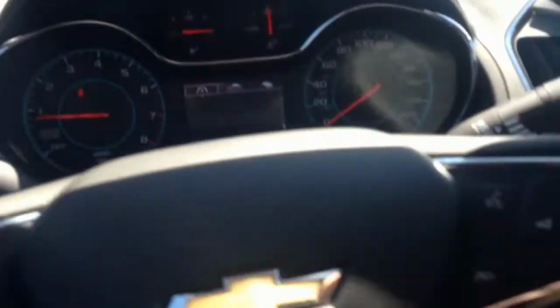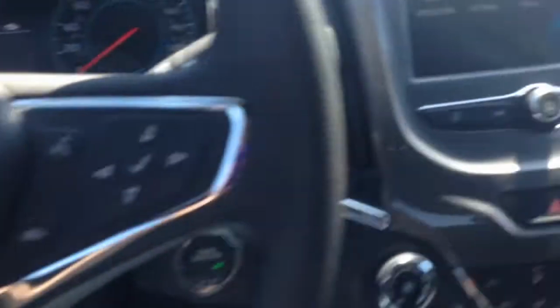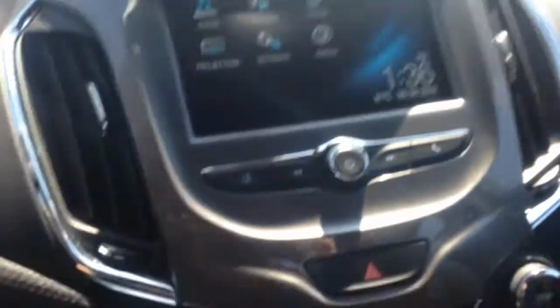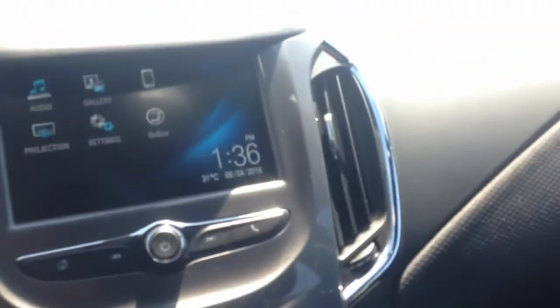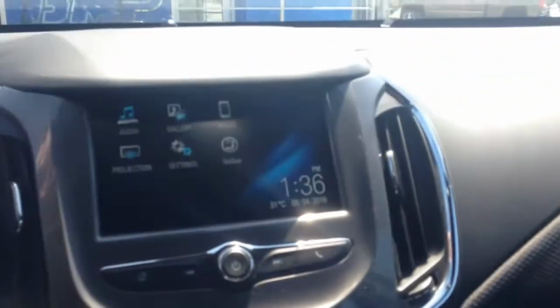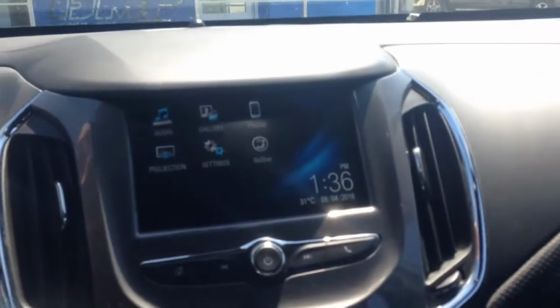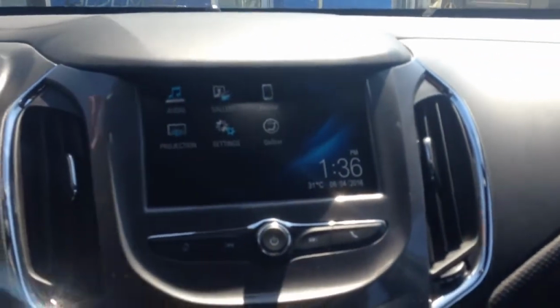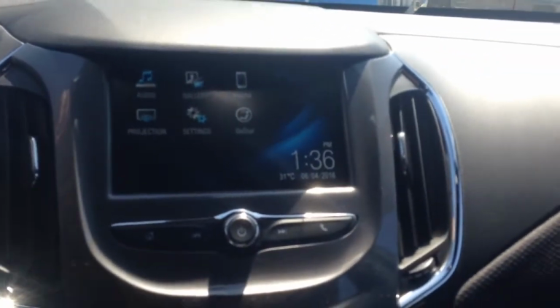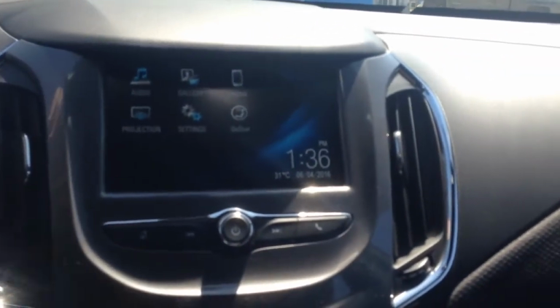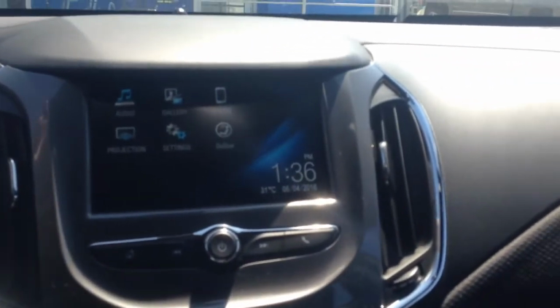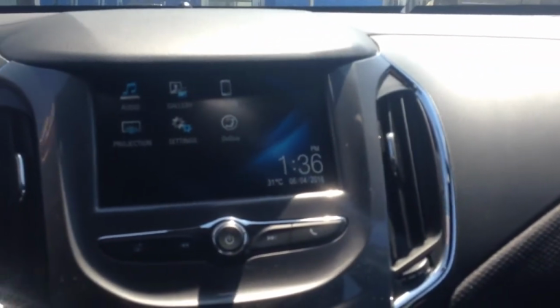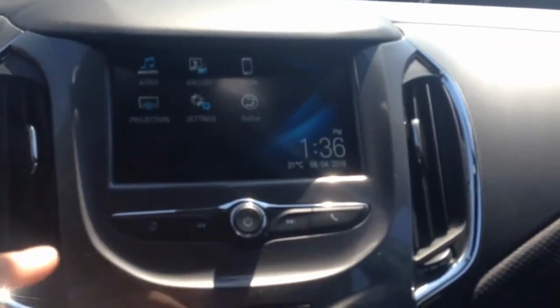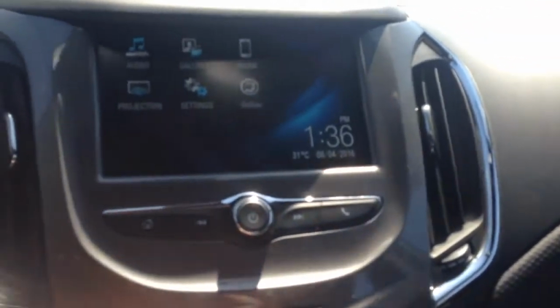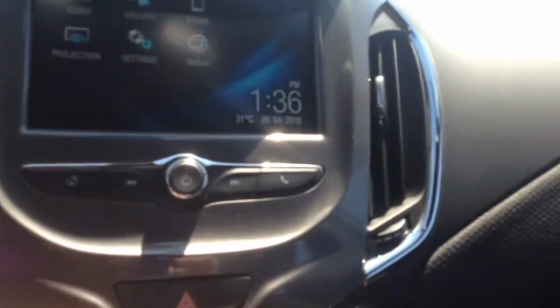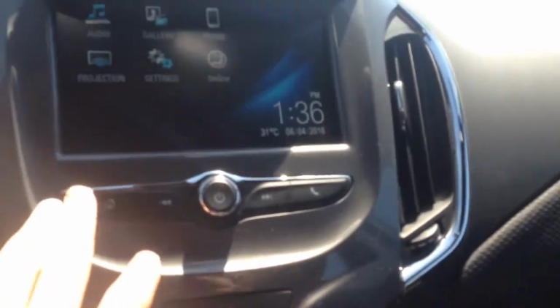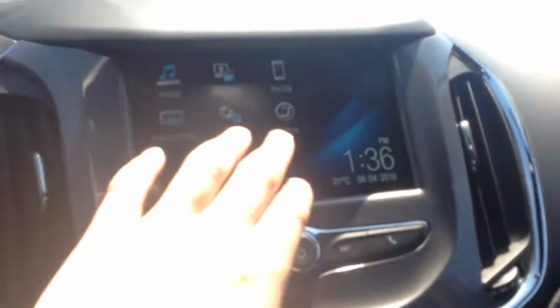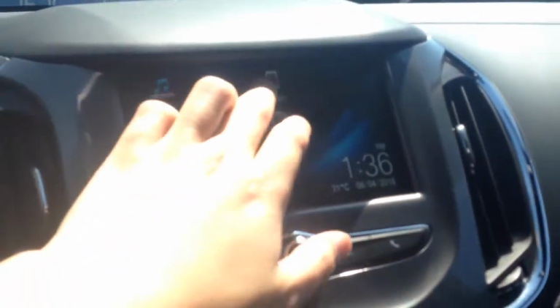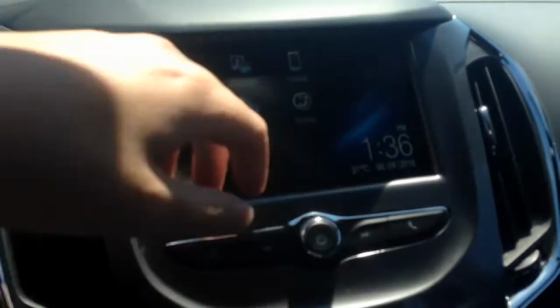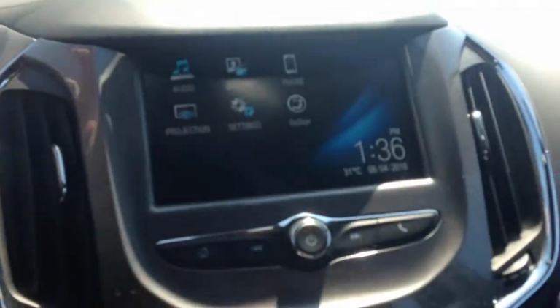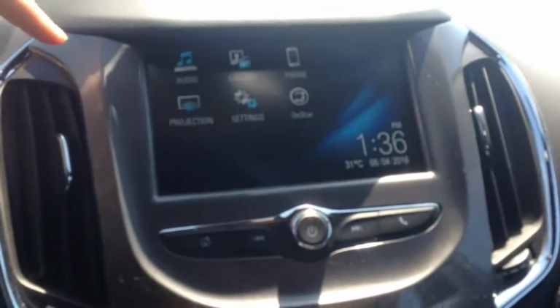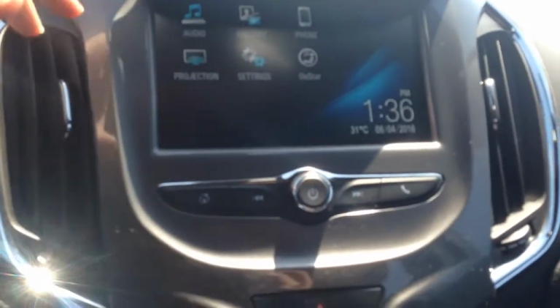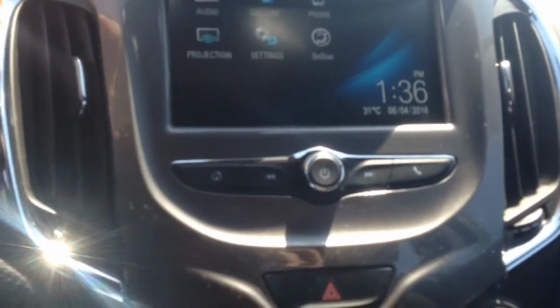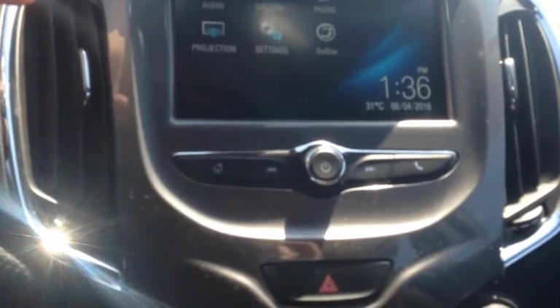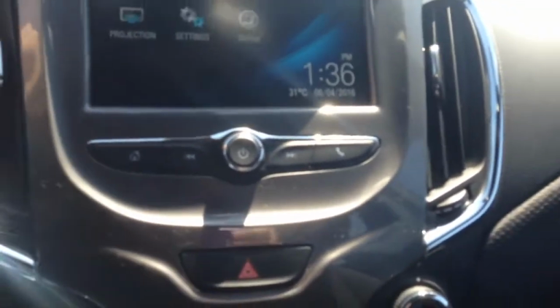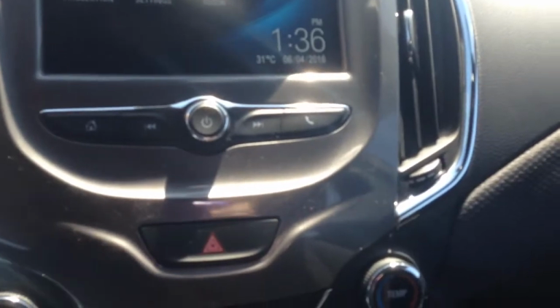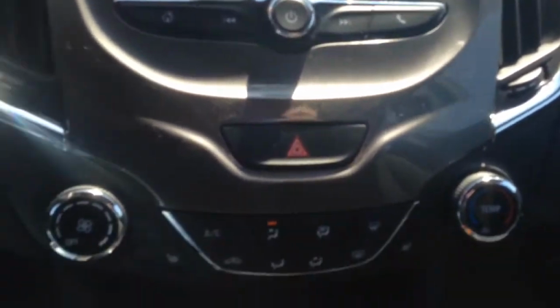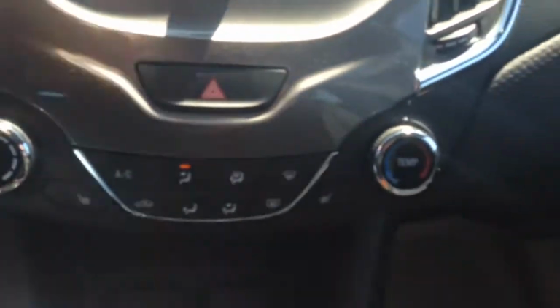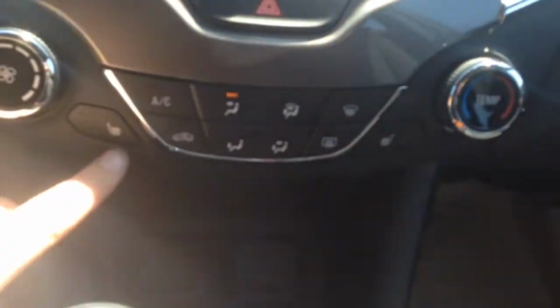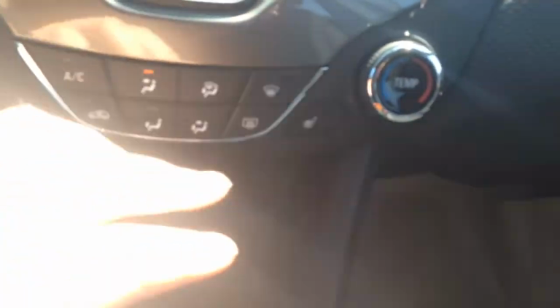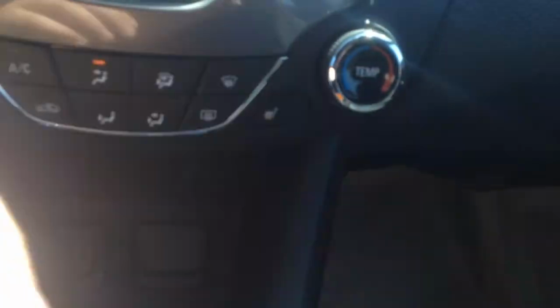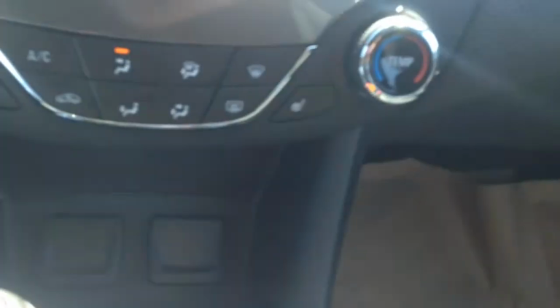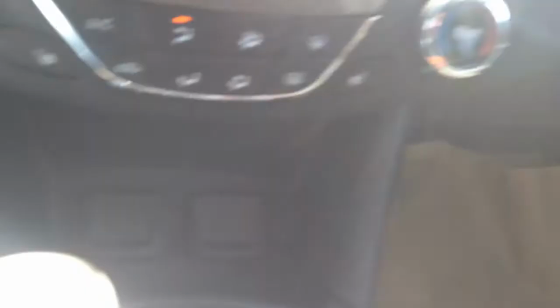Looking over at your main center console, you've got AM, FM radio, satellite radio, and USB auxiliary. If you just hit Bluetooth you can connect to your phone. You've got the new projection feature. You've got driver and passenger heated seats in here.